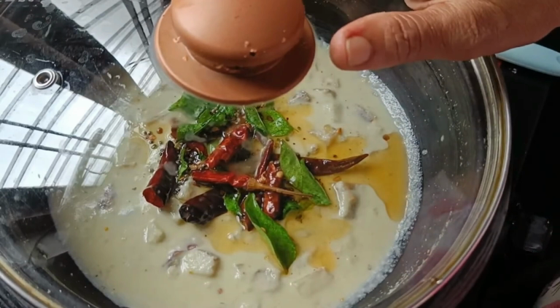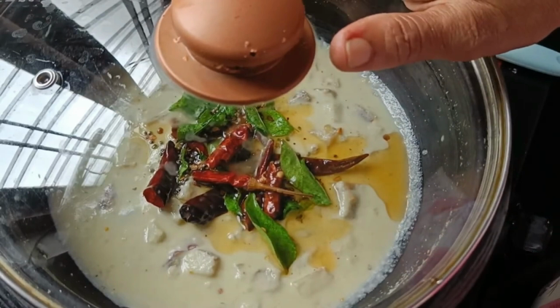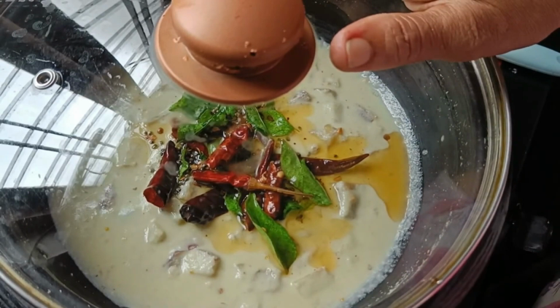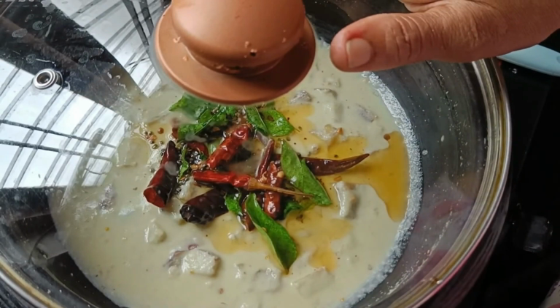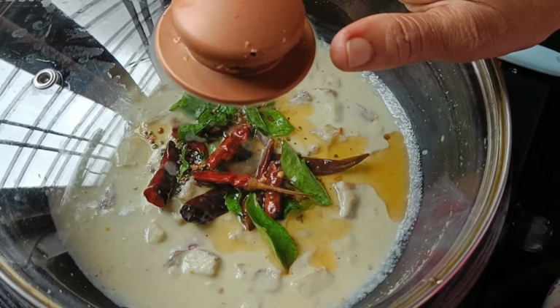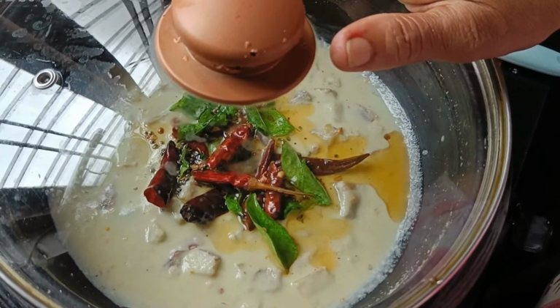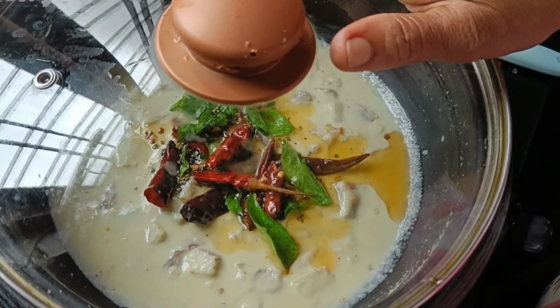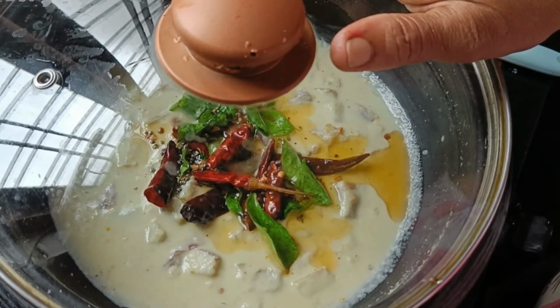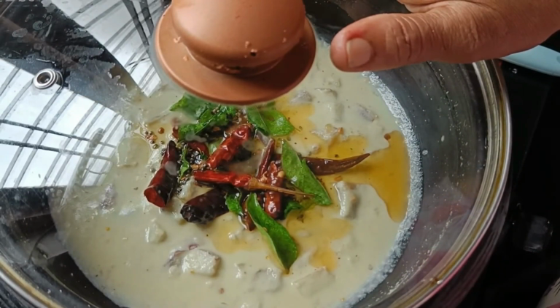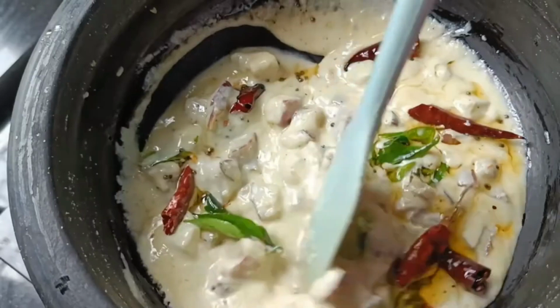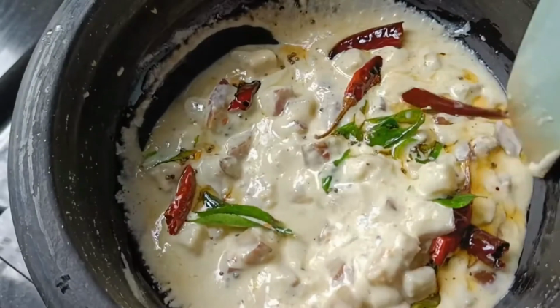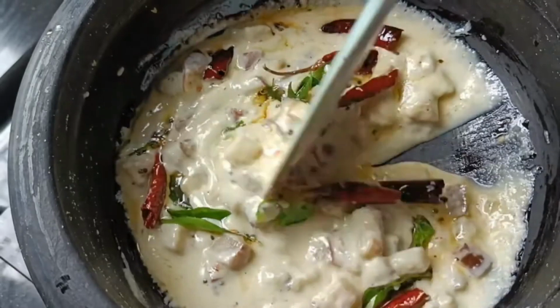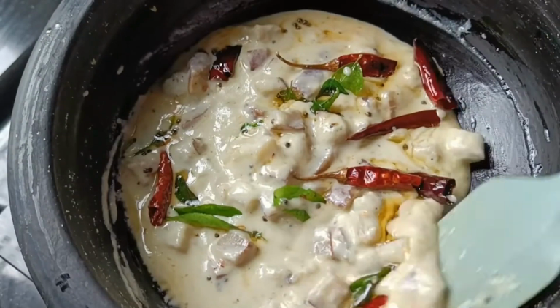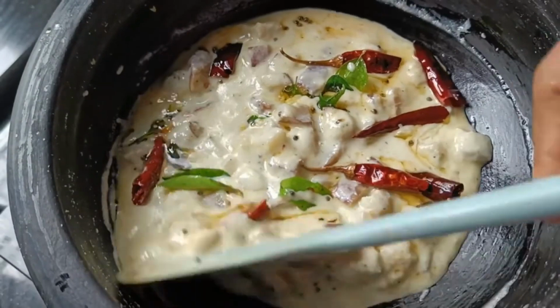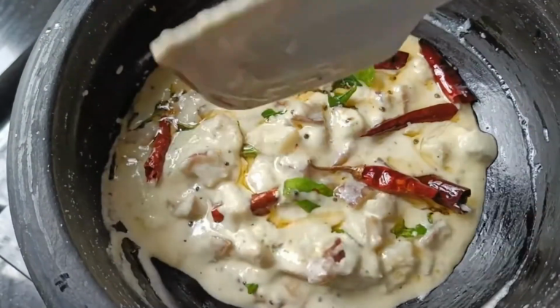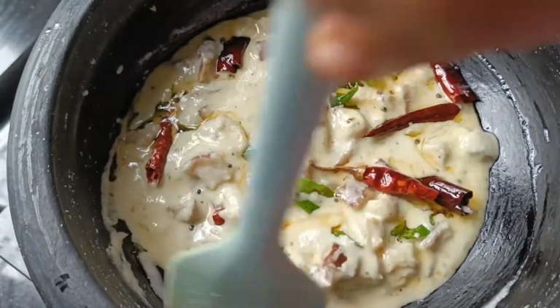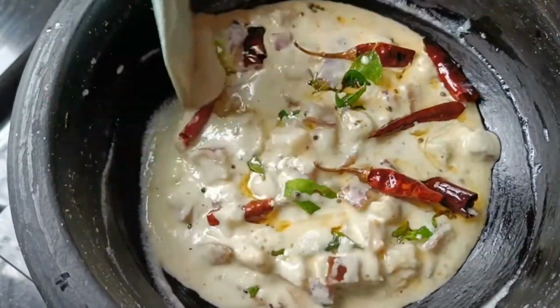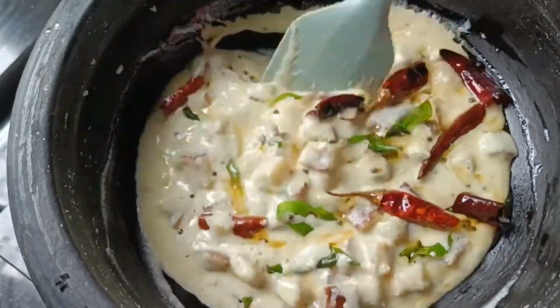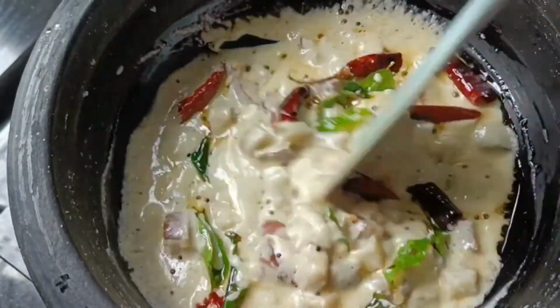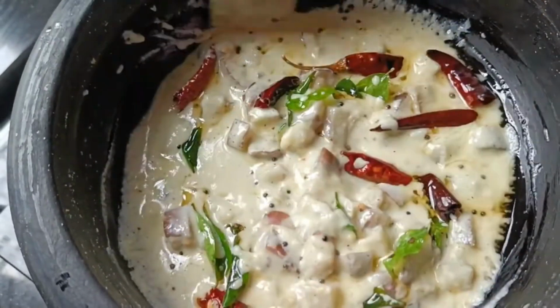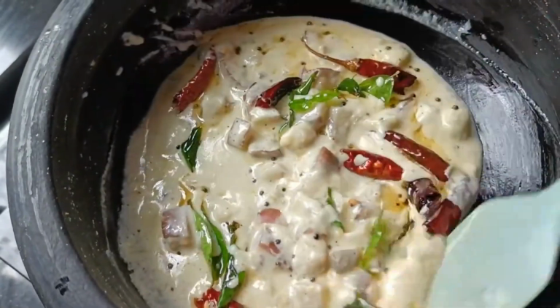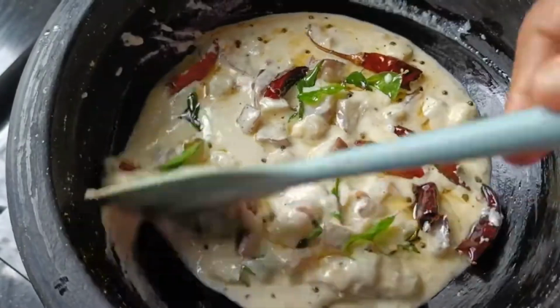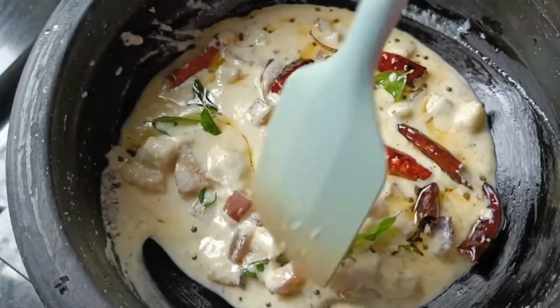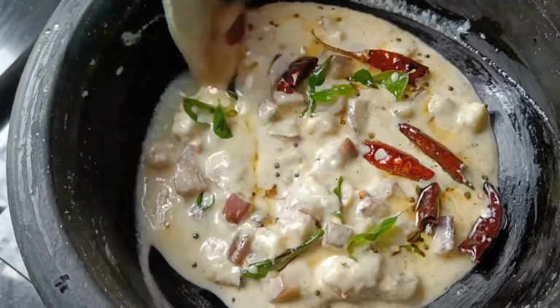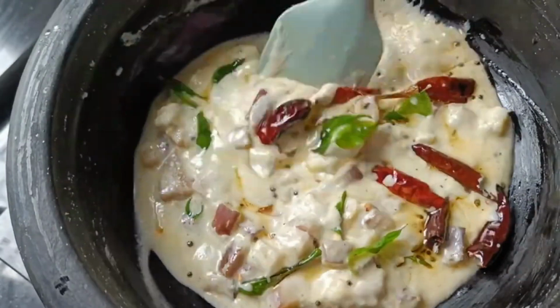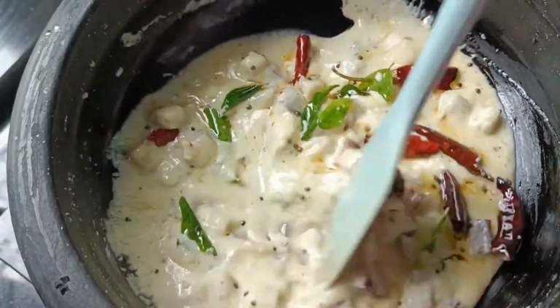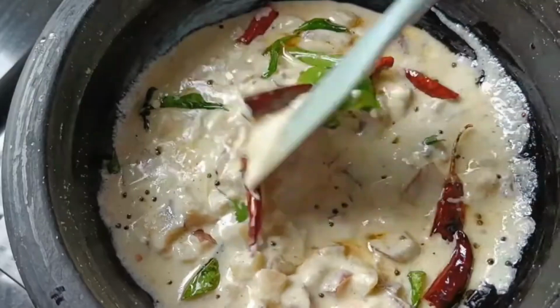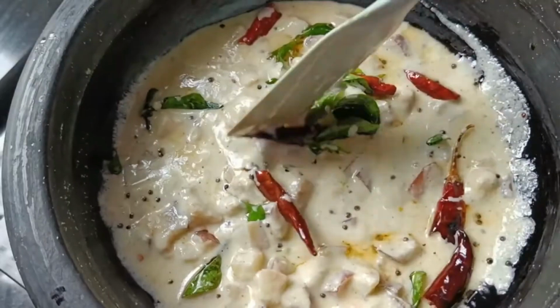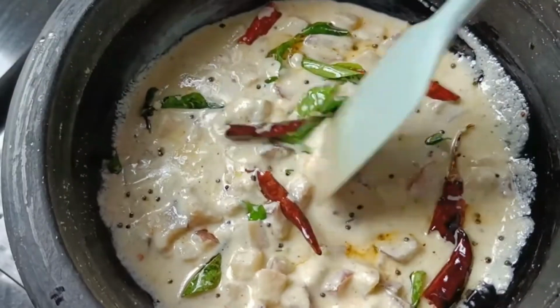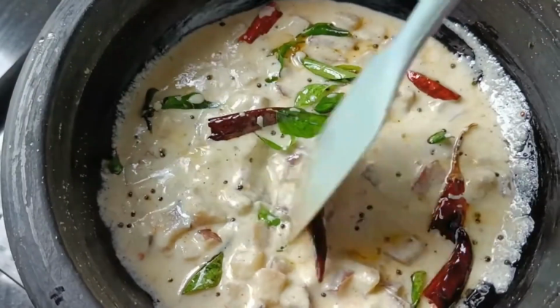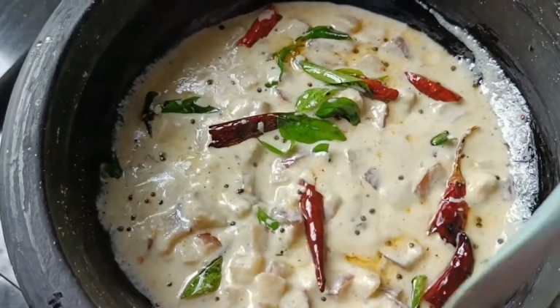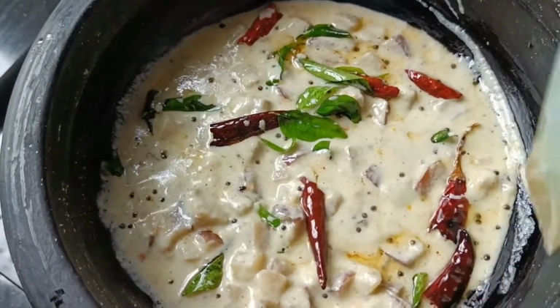We have to do this in about 10 minutes. We are ready to cook the bread. We have to cook the bread. We will cook the bread.